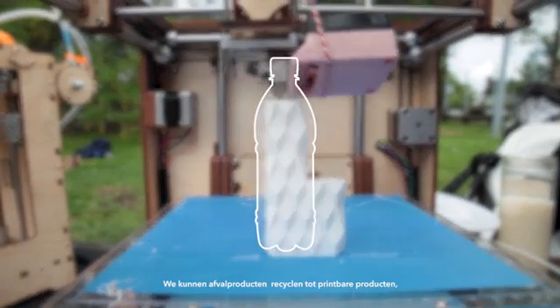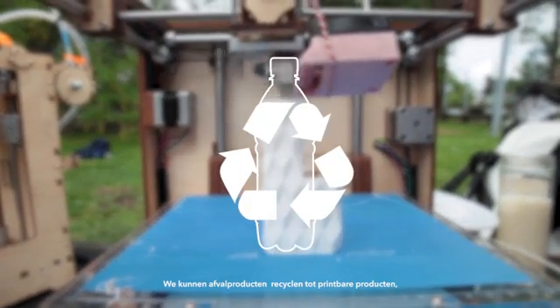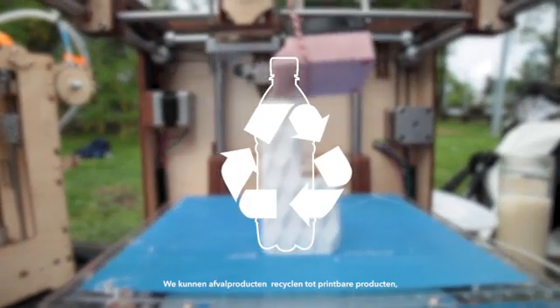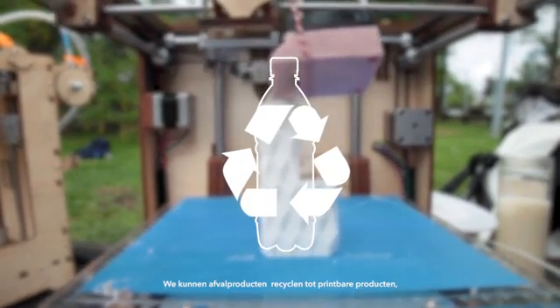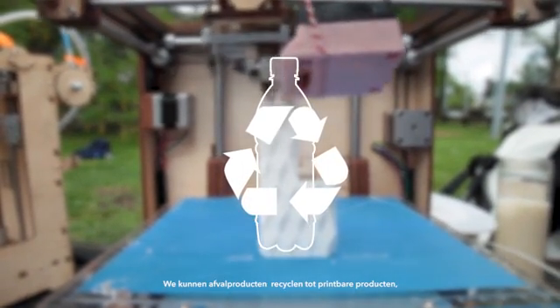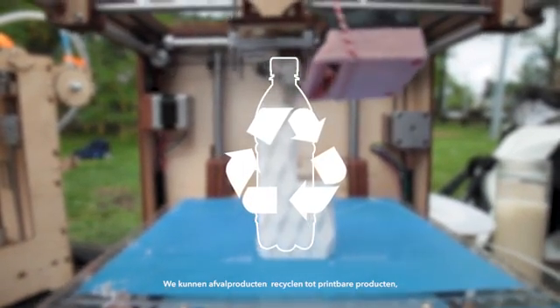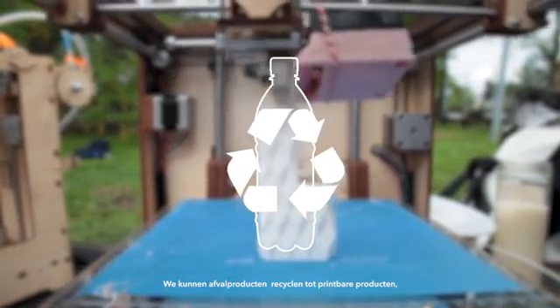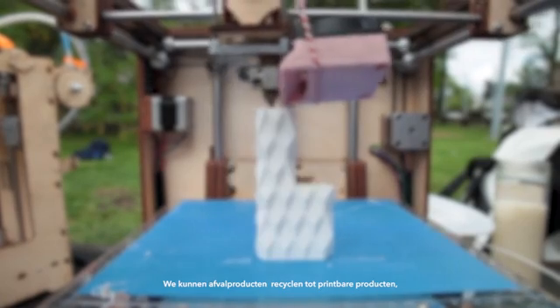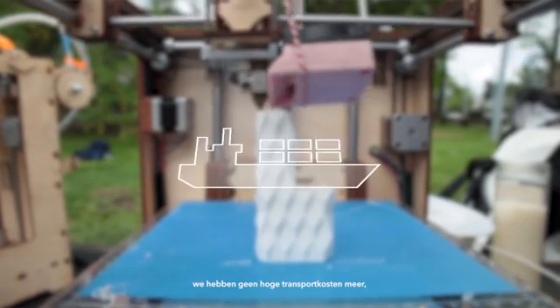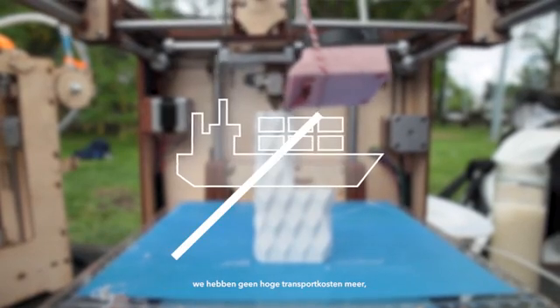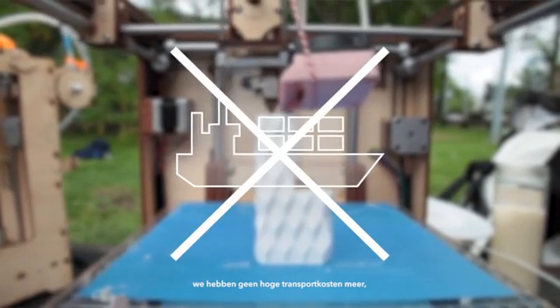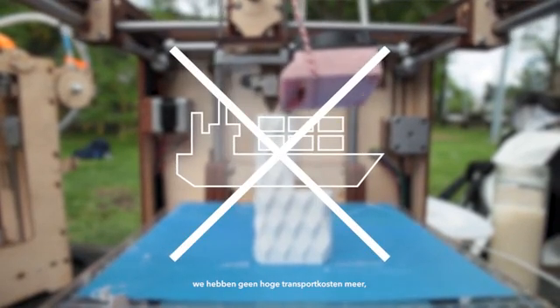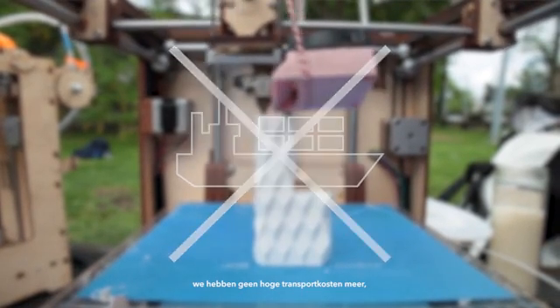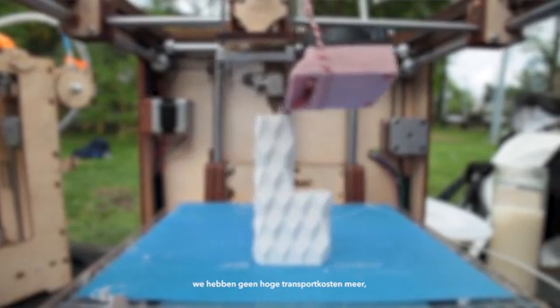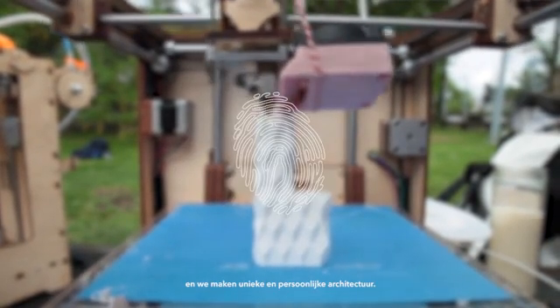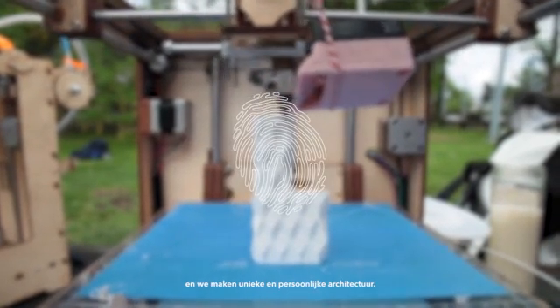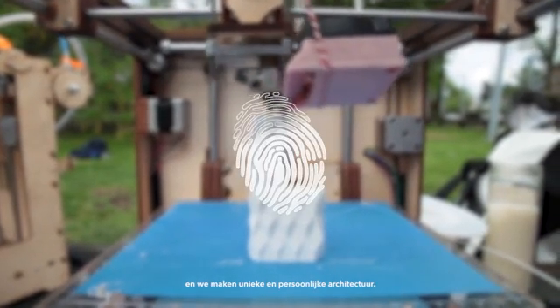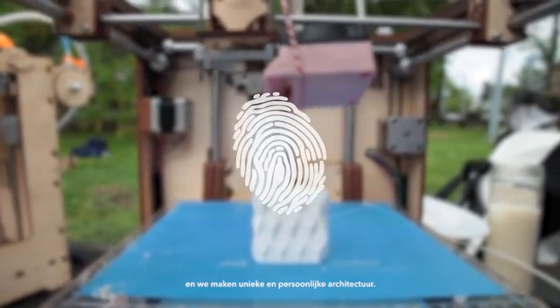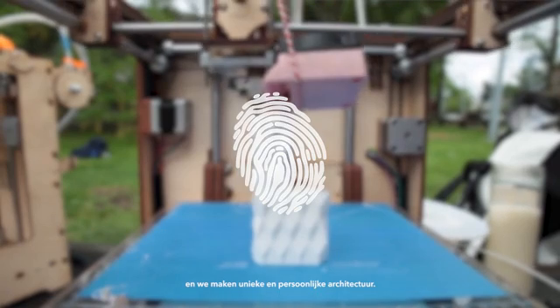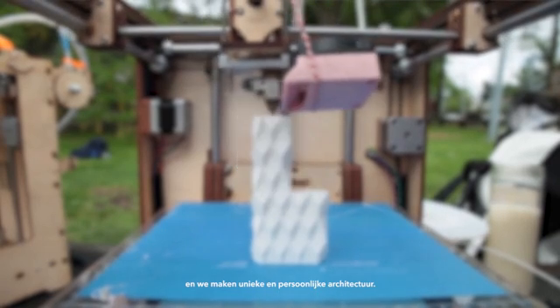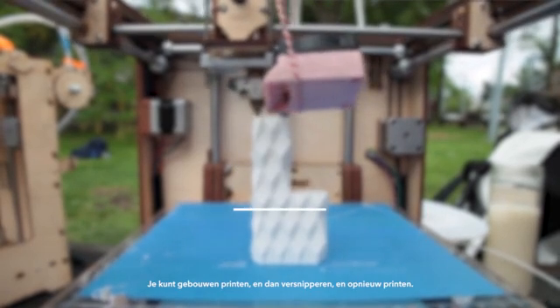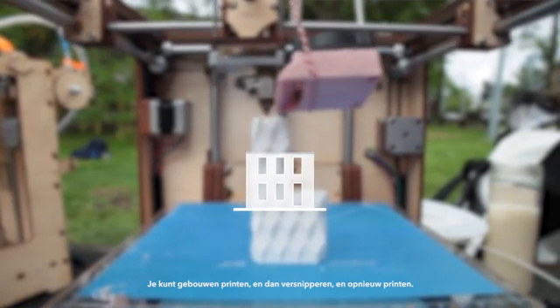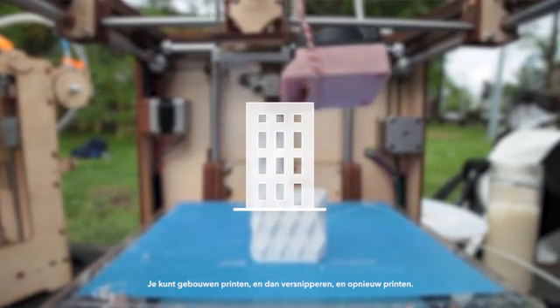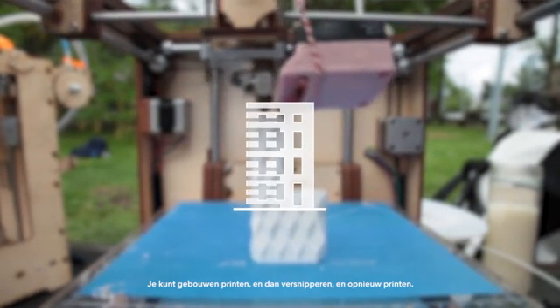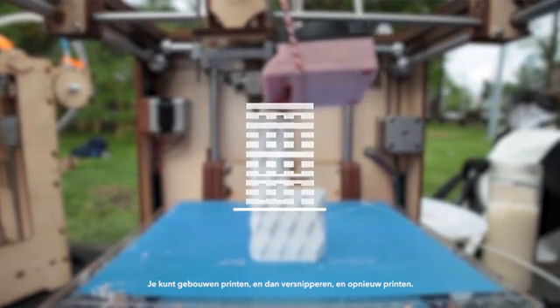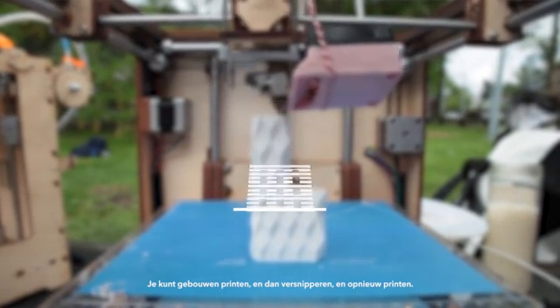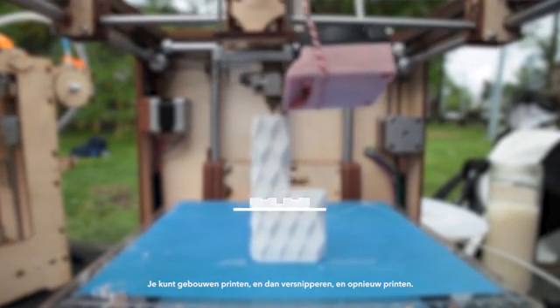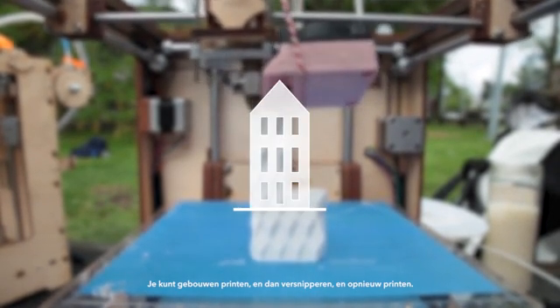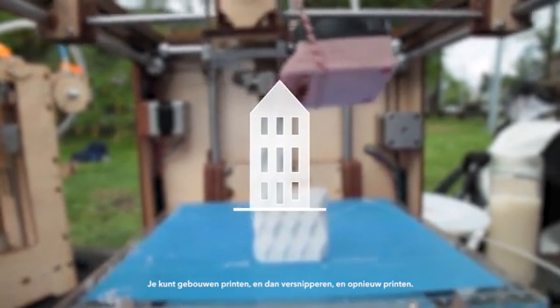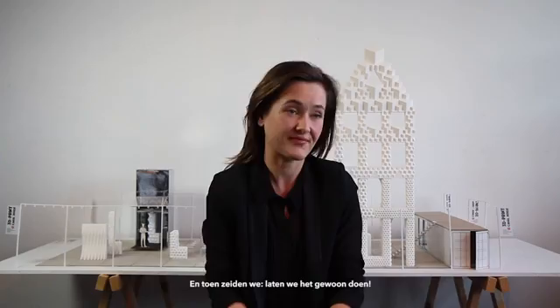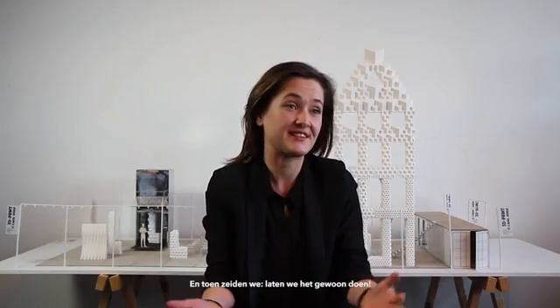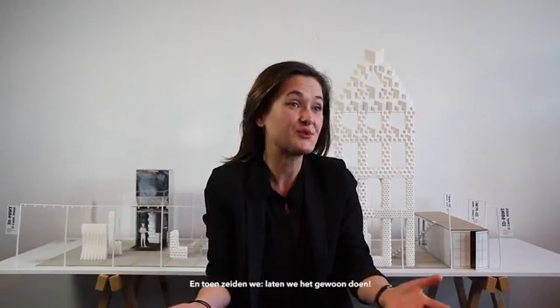We can really recycle waste materials into printable materials, eliminate large transport costs, and make unique and personalized architecture. You can print buildings, then shred them, and then print them anew. And then we said — let's just do it.